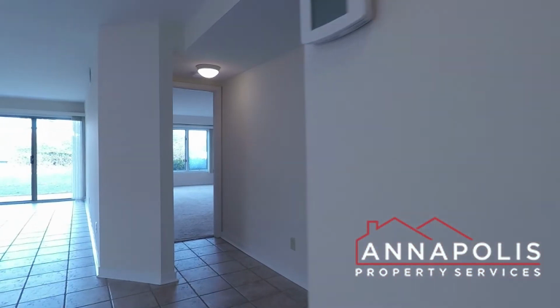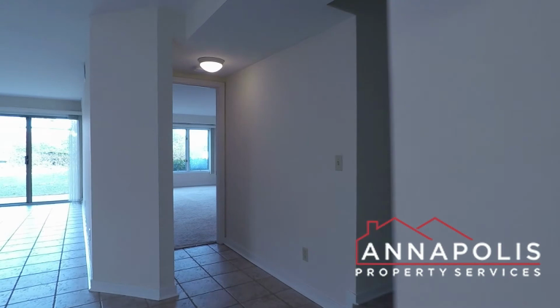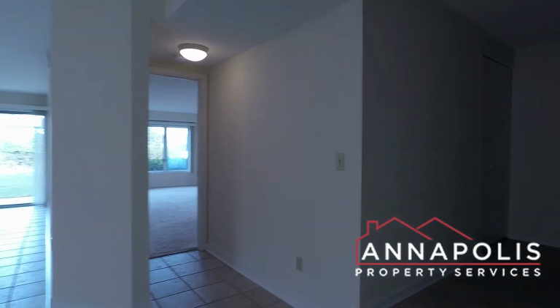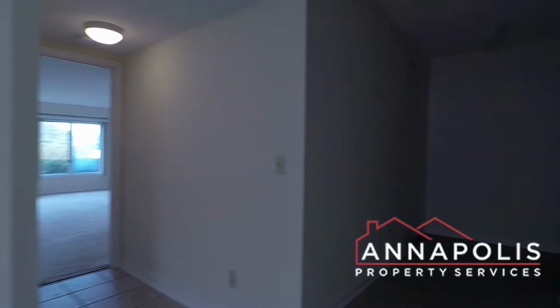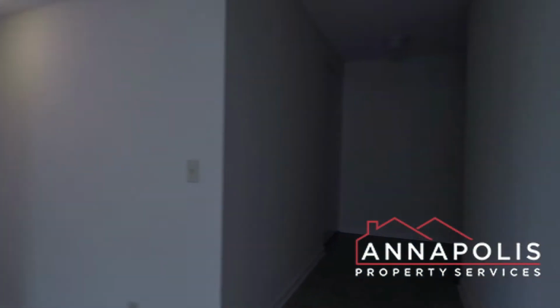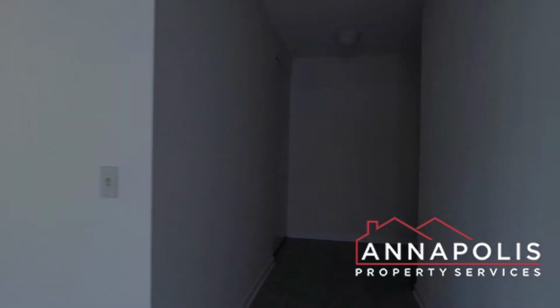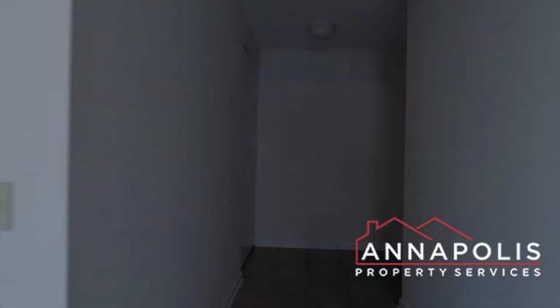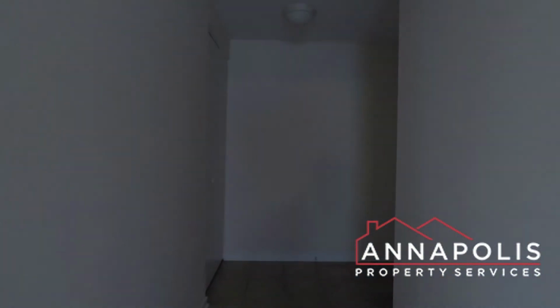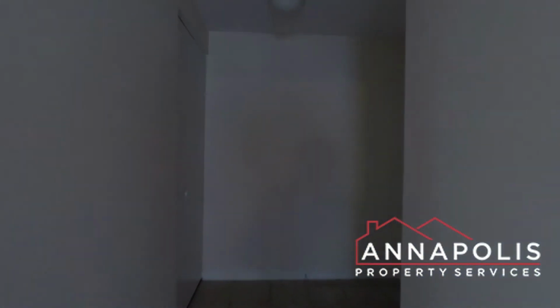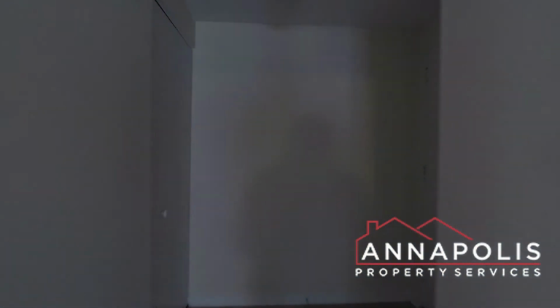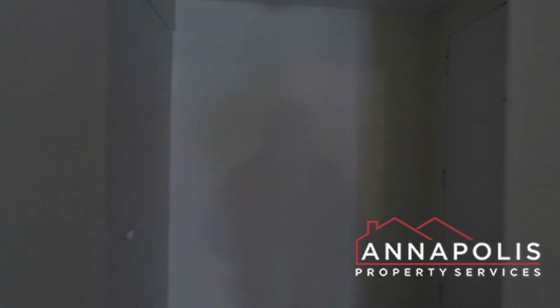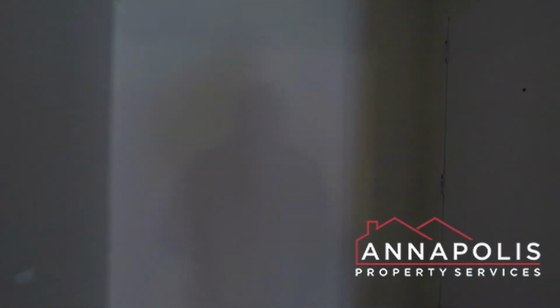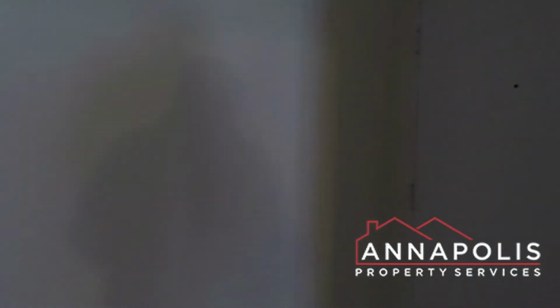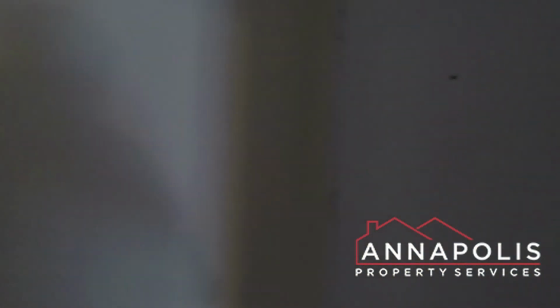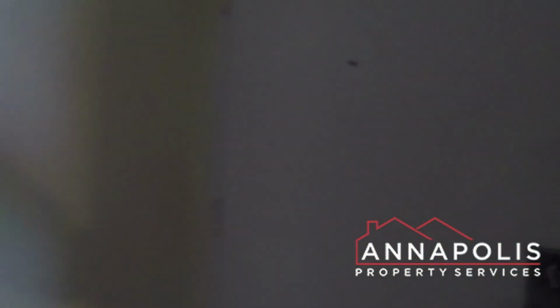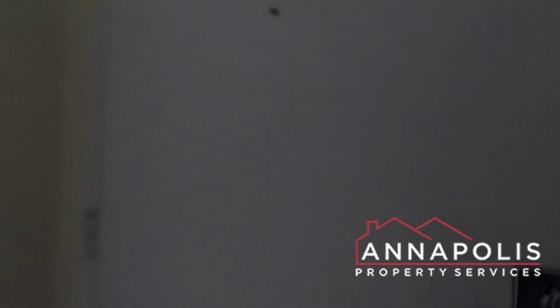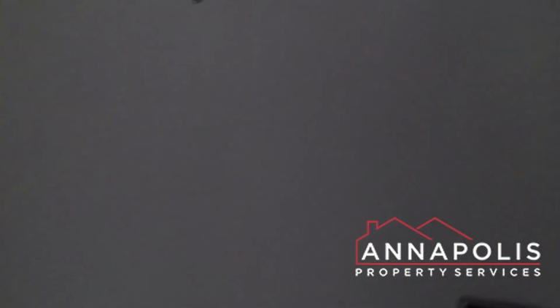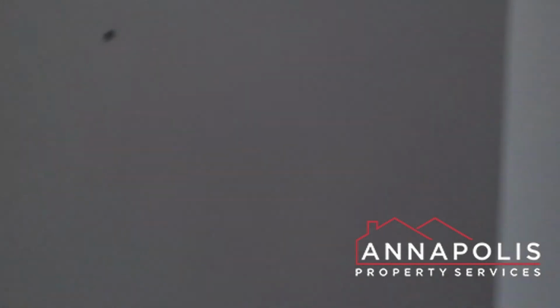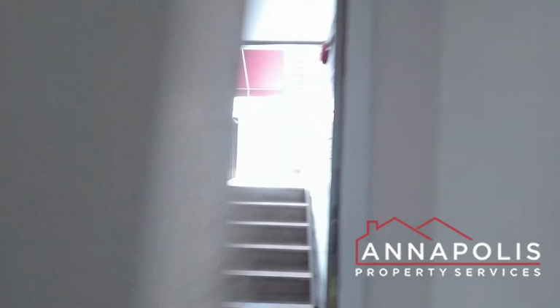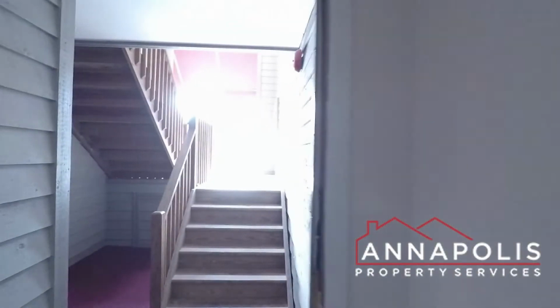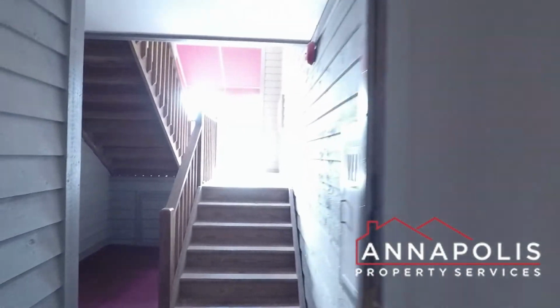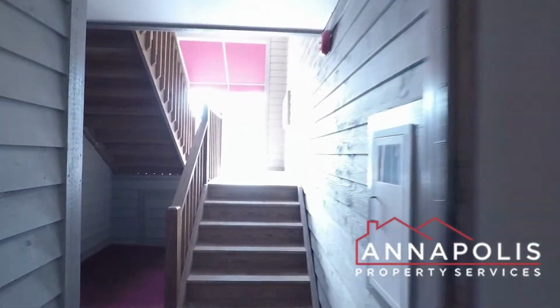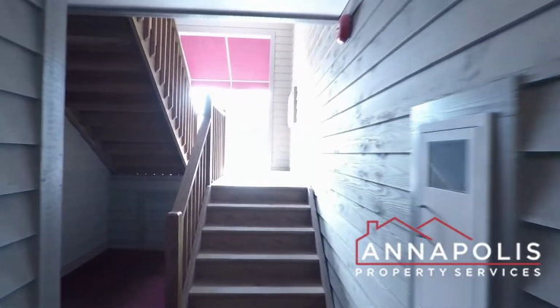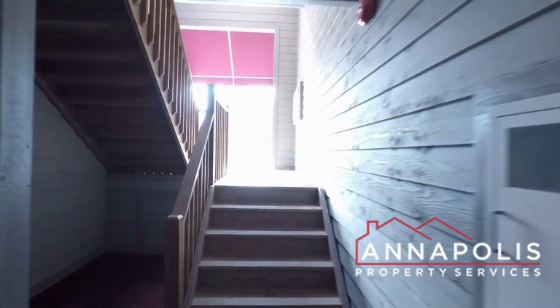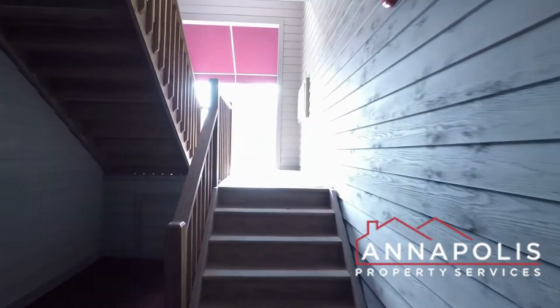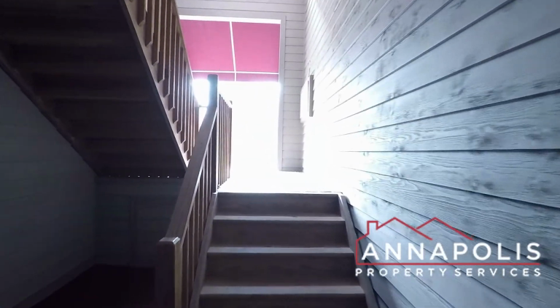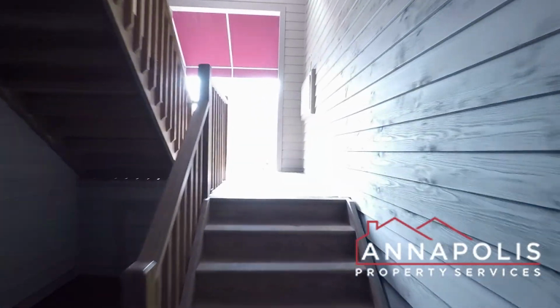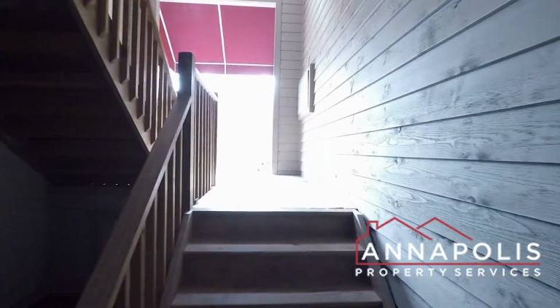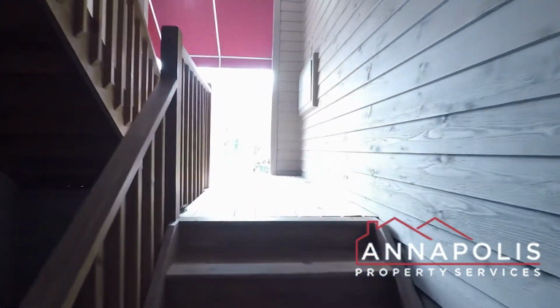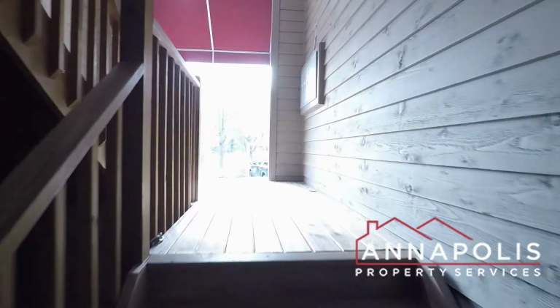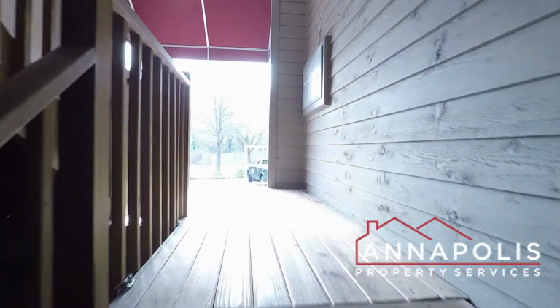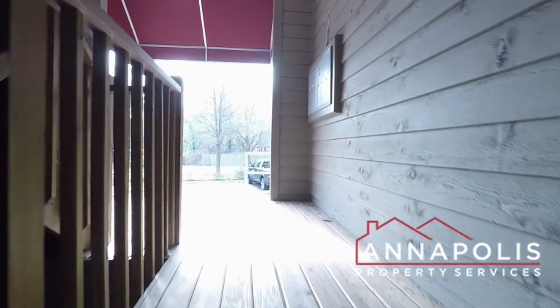That really concludes the walk-through tour of 2106 Chesapeake Harbour, unit T2. Great location within this community. Thank you.